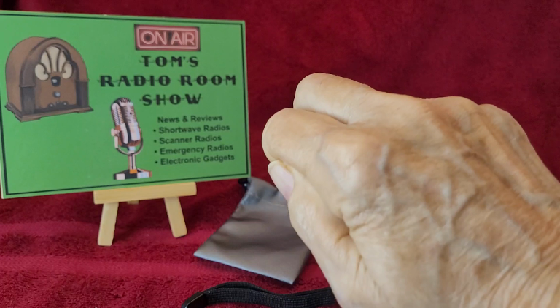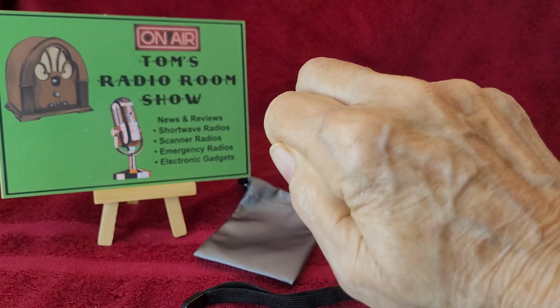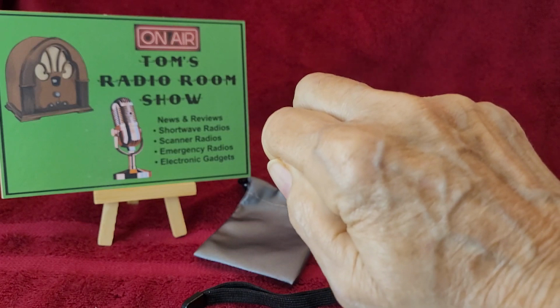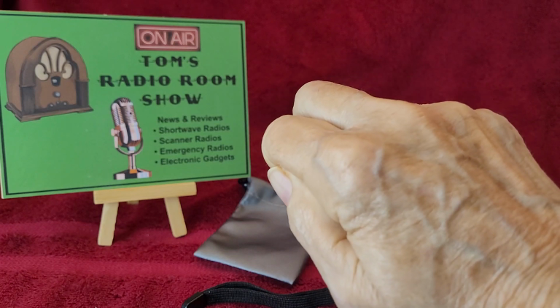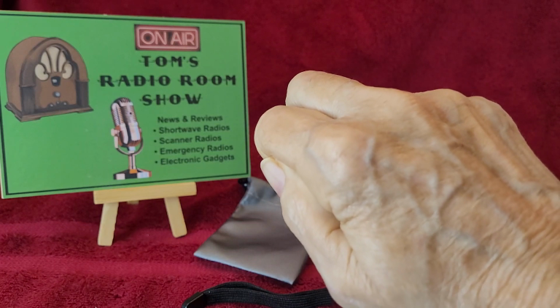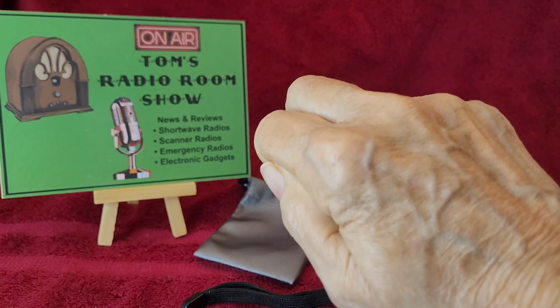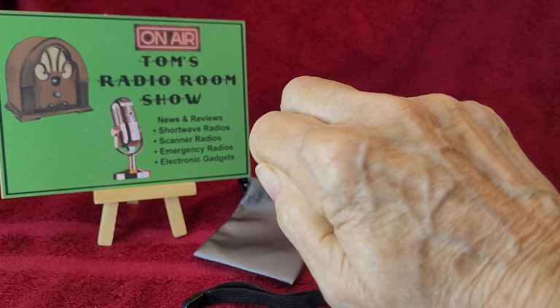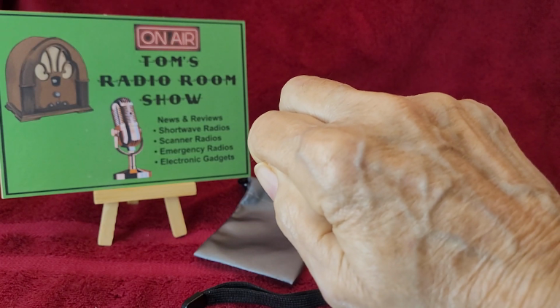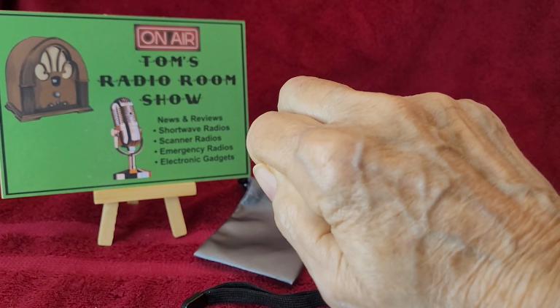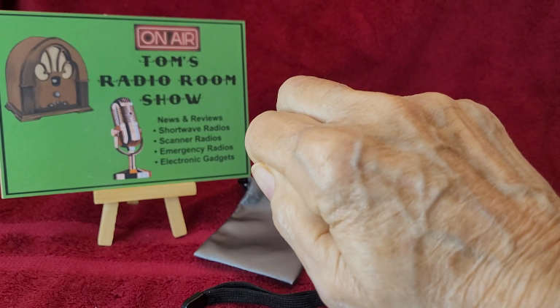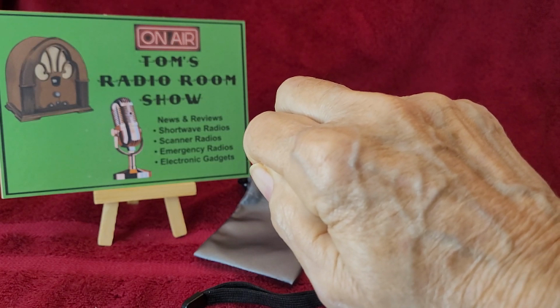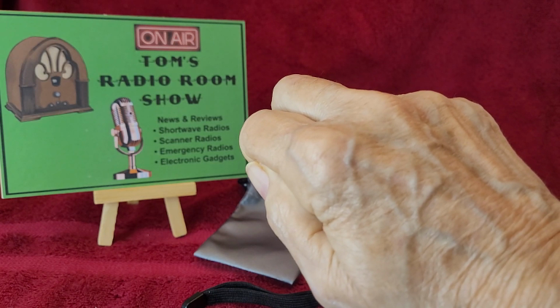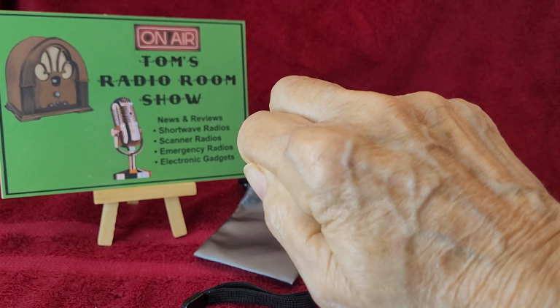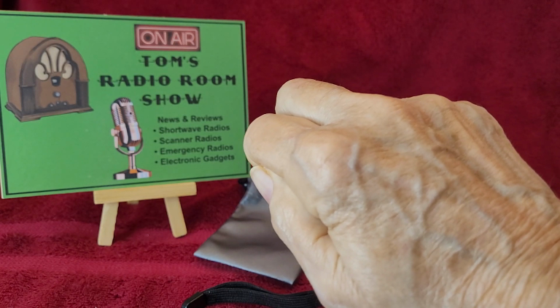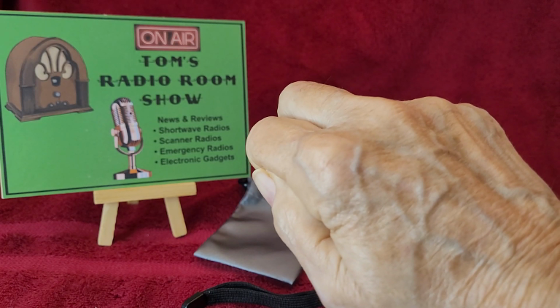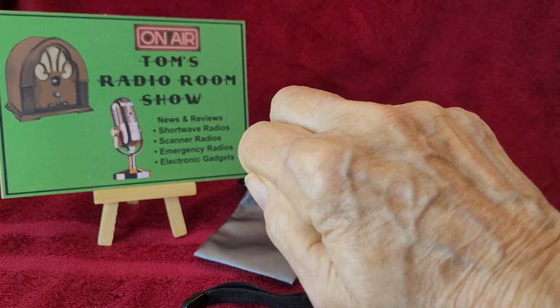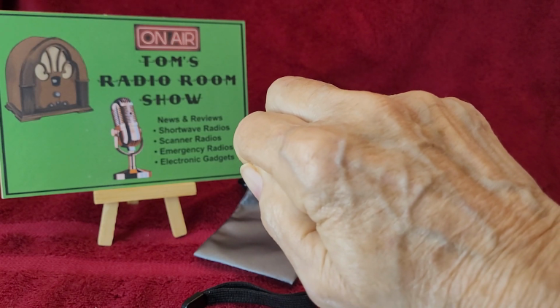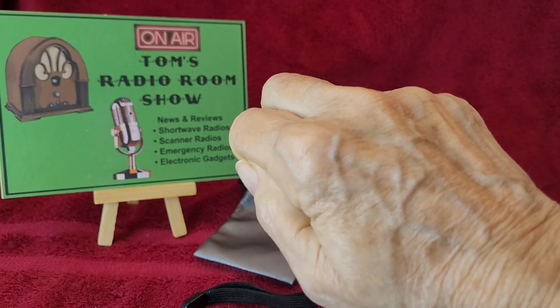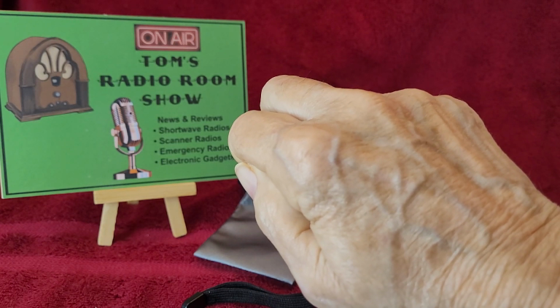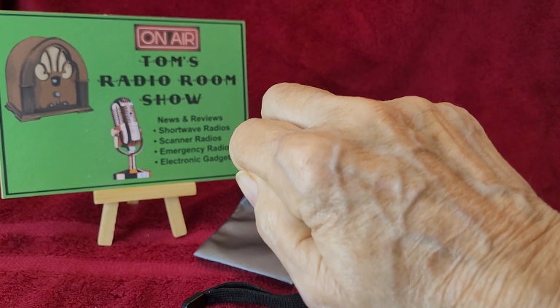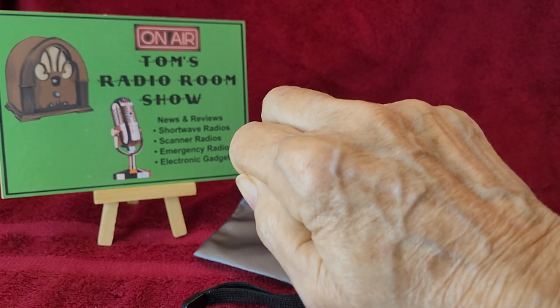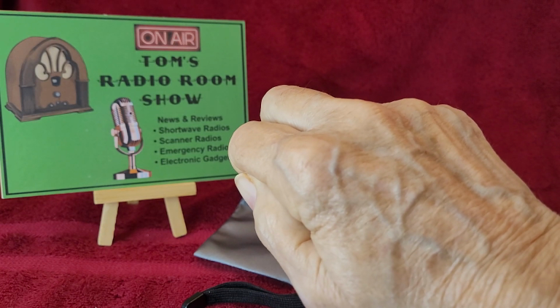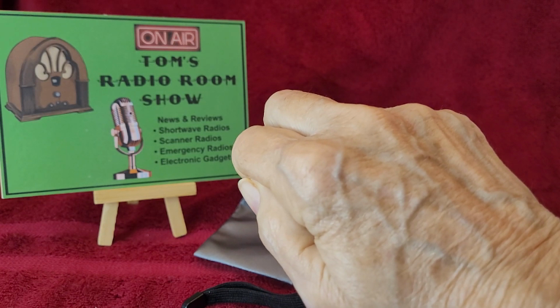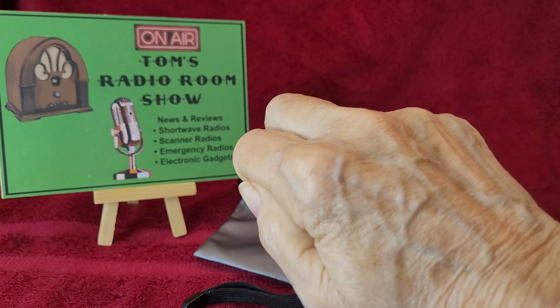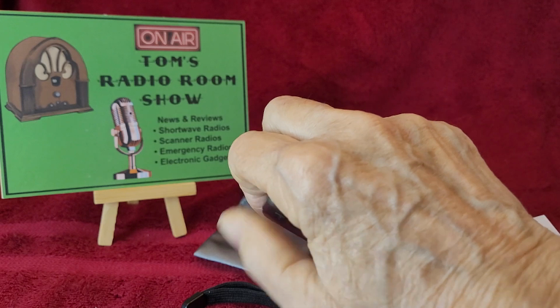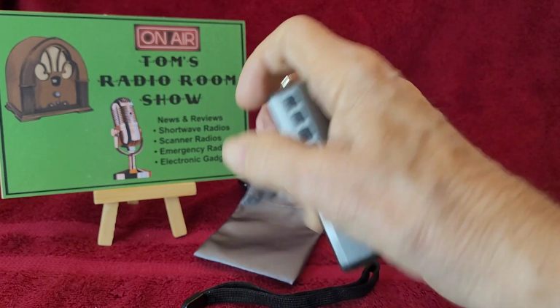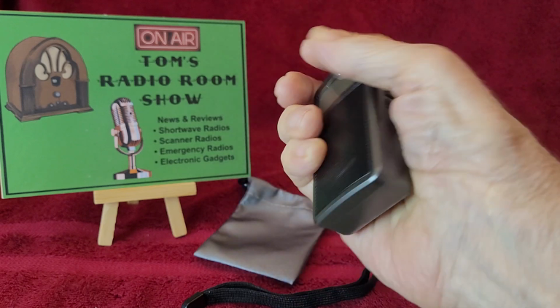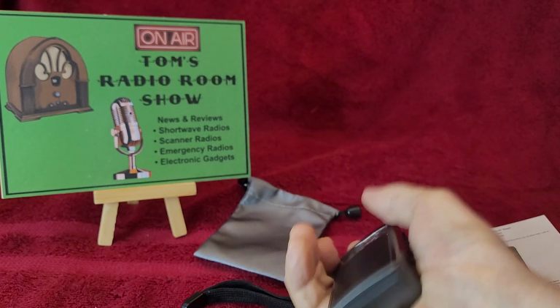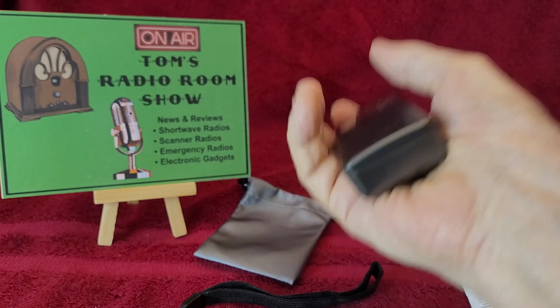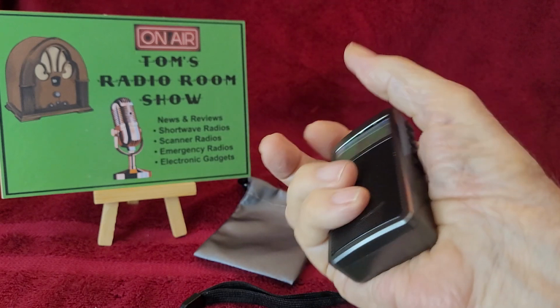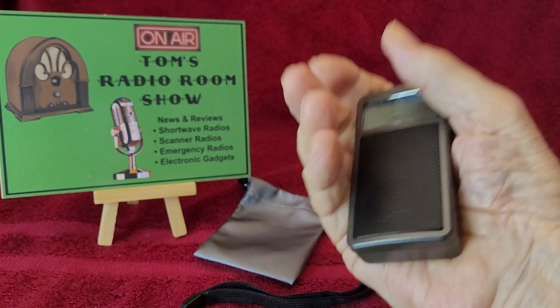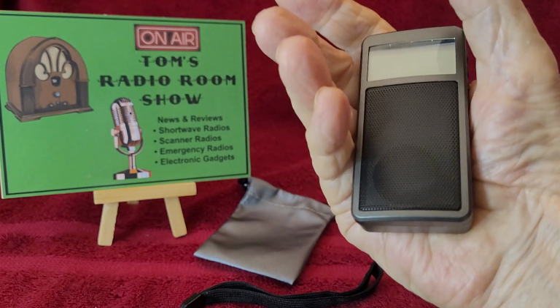Hey, how you doing? This is Tom, and this is Tom's Radio Room Show, and guess what I got in my hand? I got a radio!